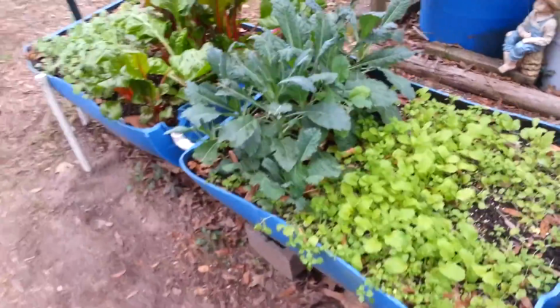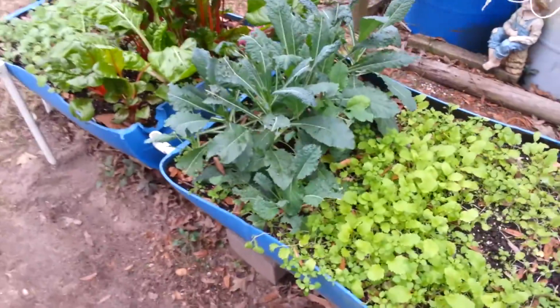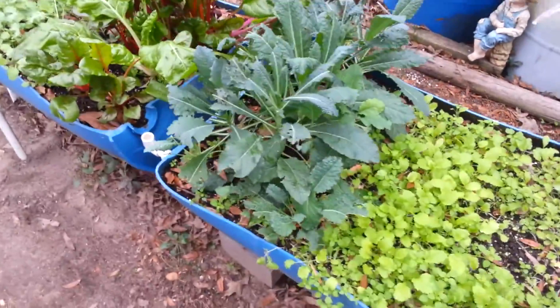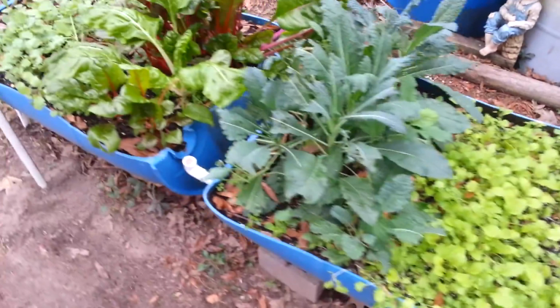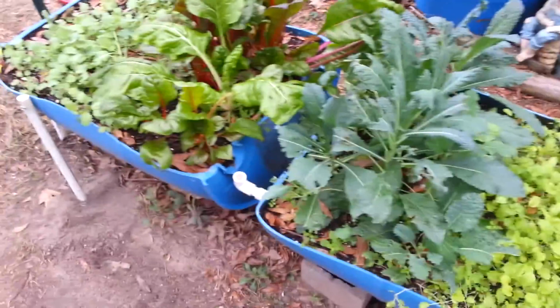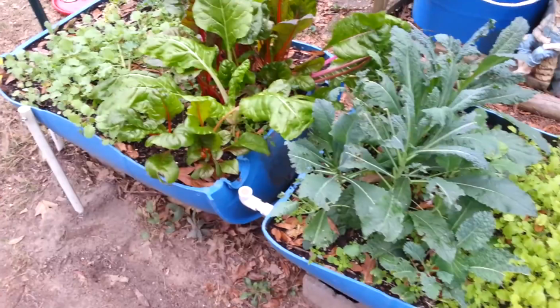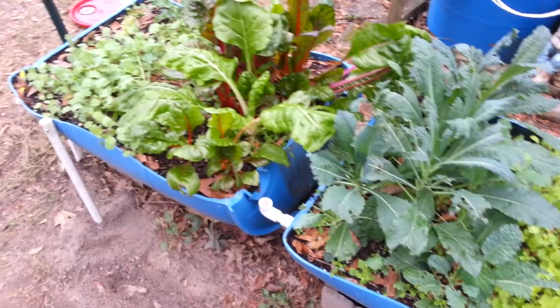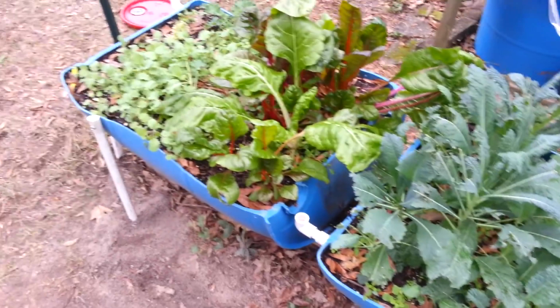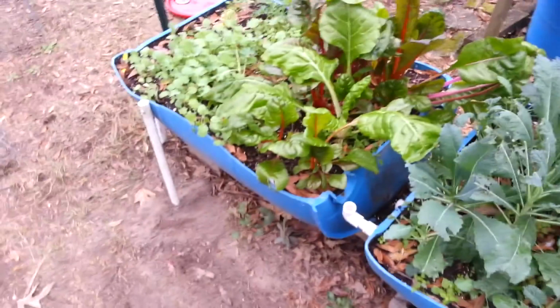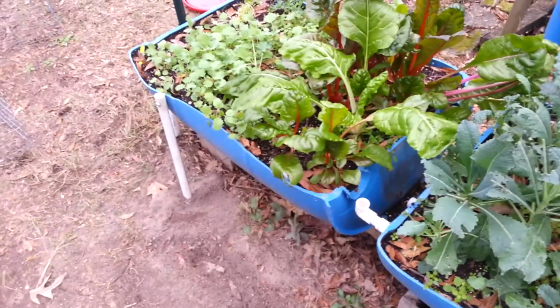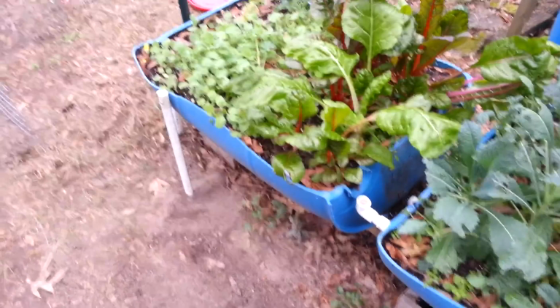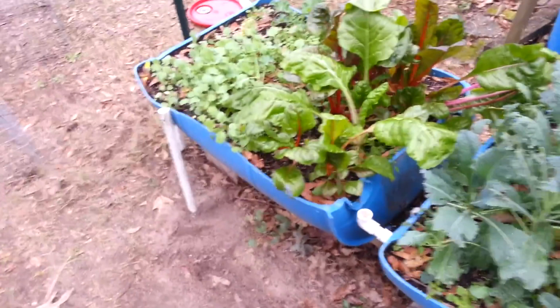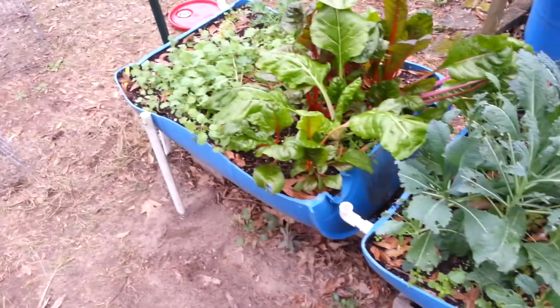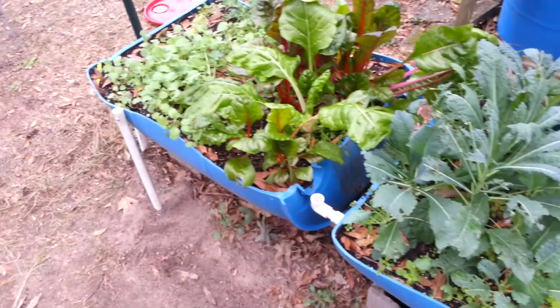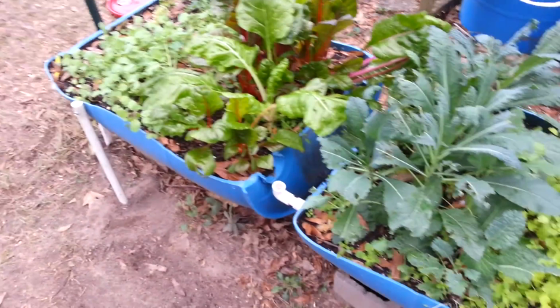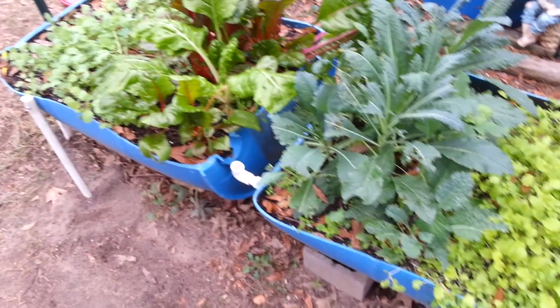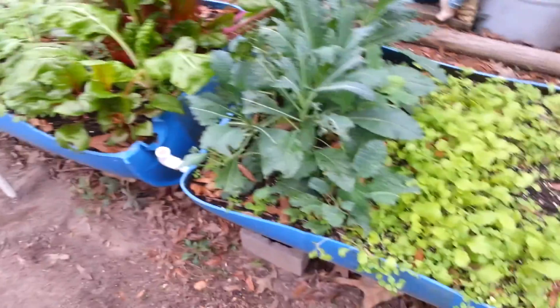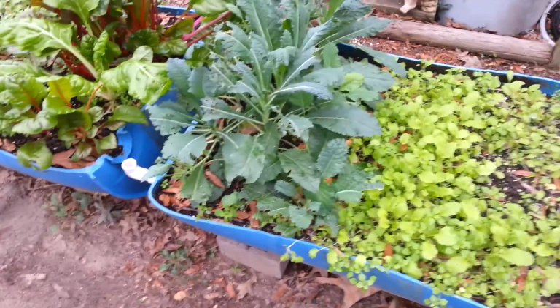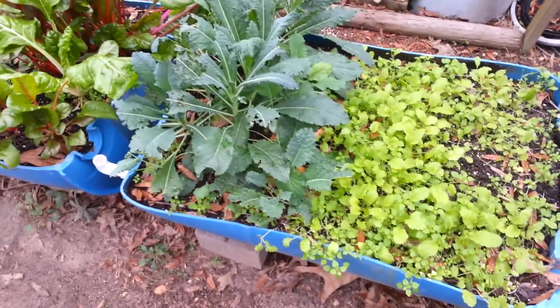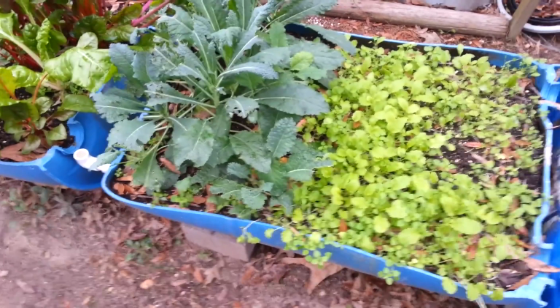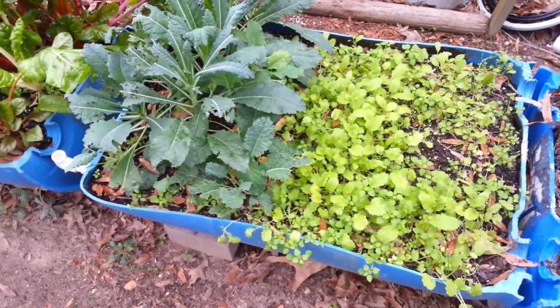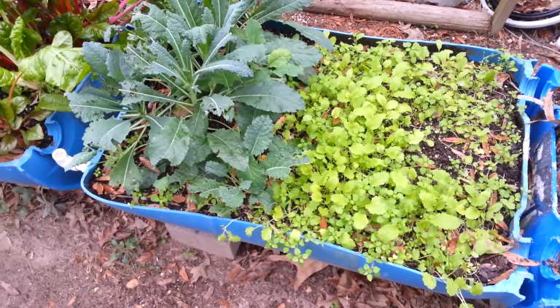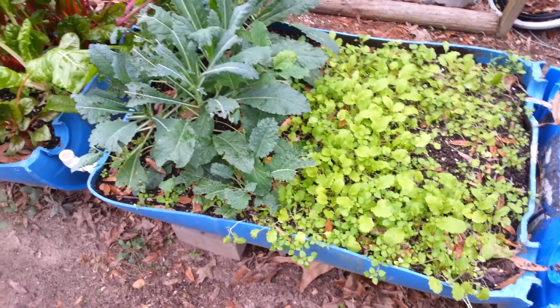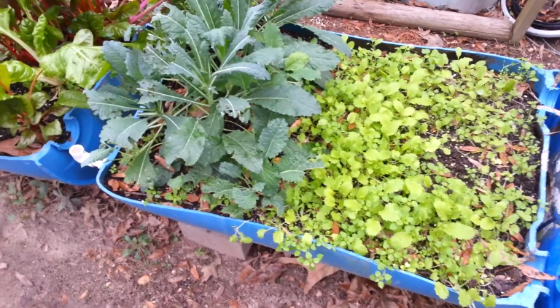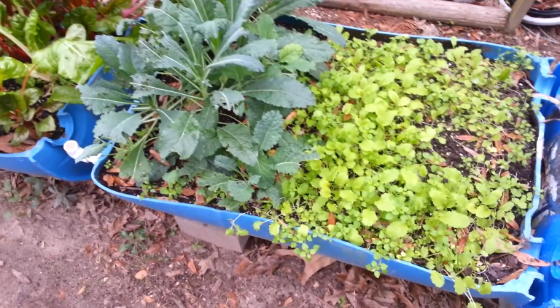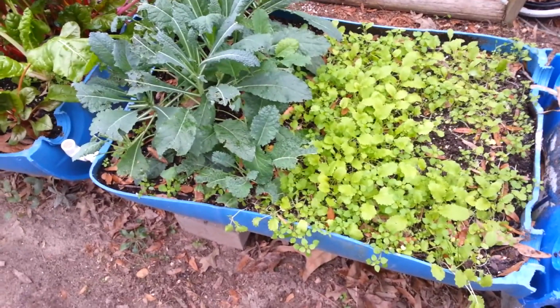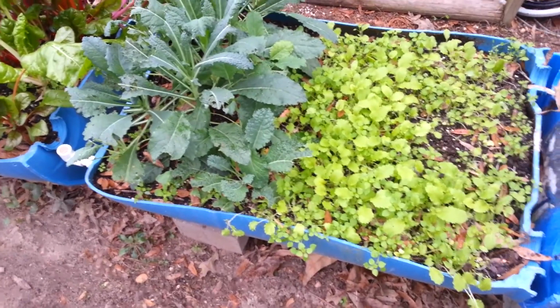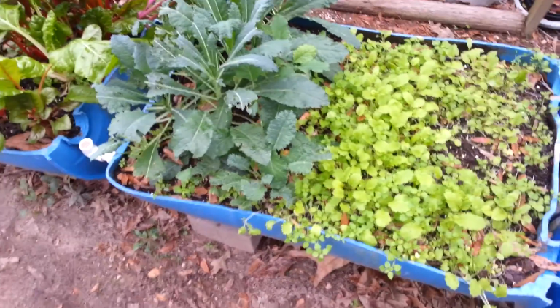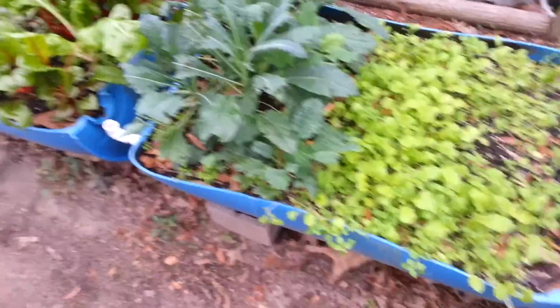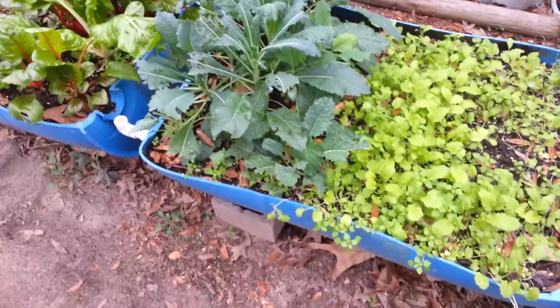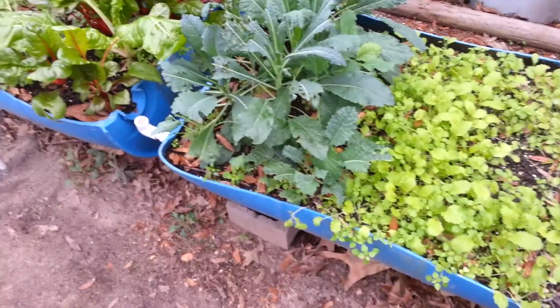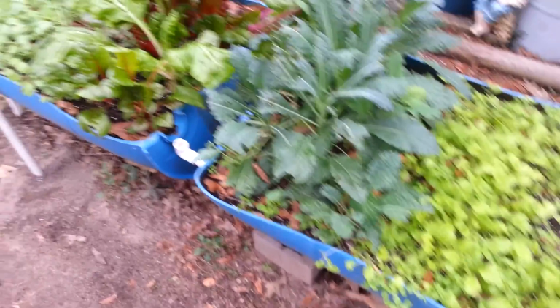The whole time, this garden here, it was a little dry on the very top. But if you stuck your finger in there and scratched around a bit, maybe an inch and a half deep, you would find moisture. So this system works.